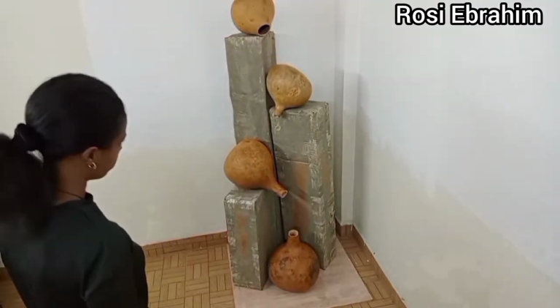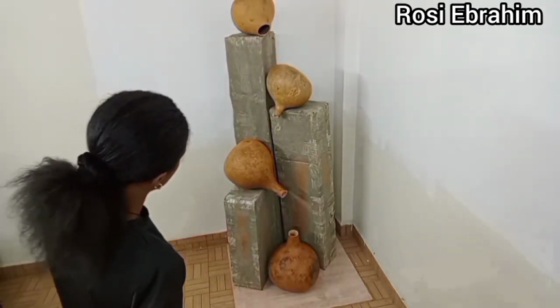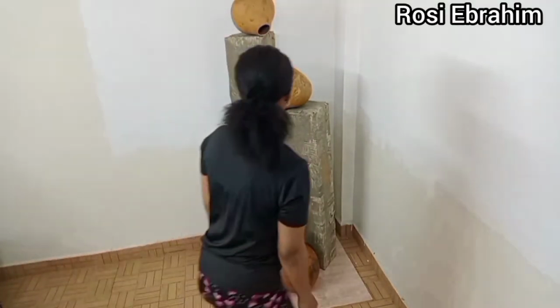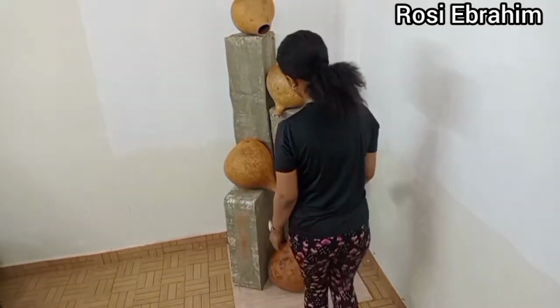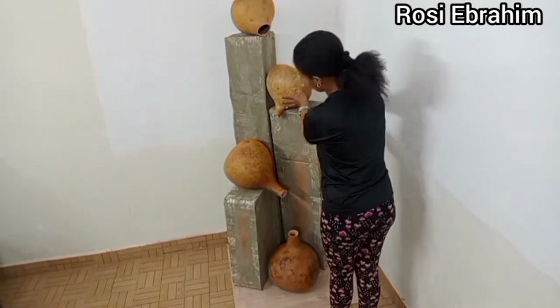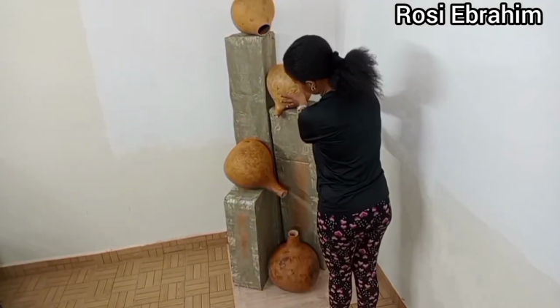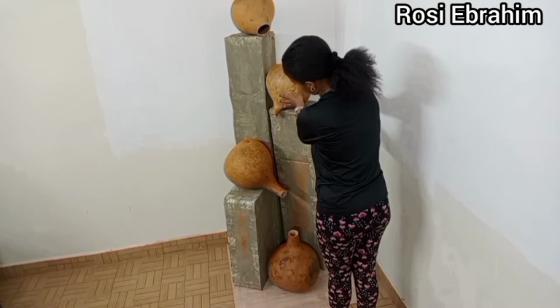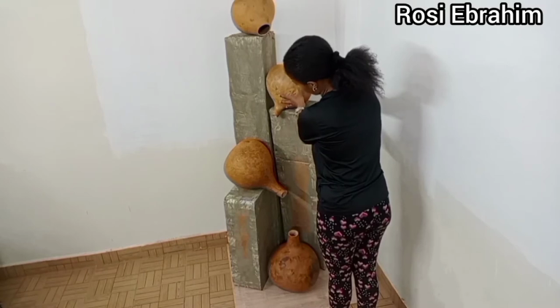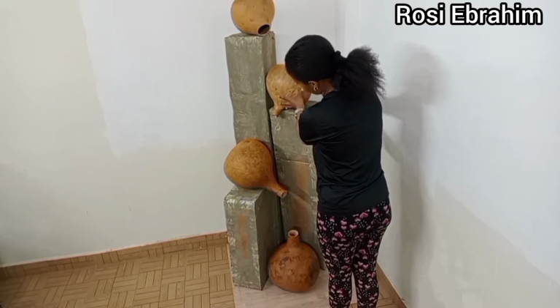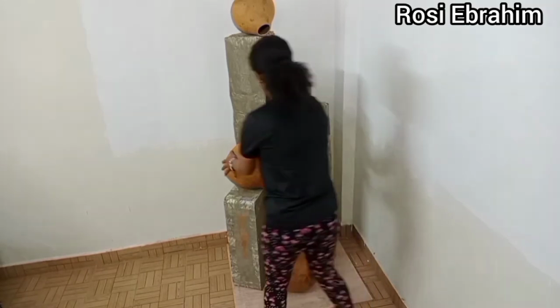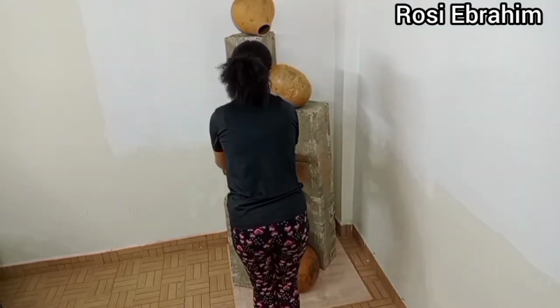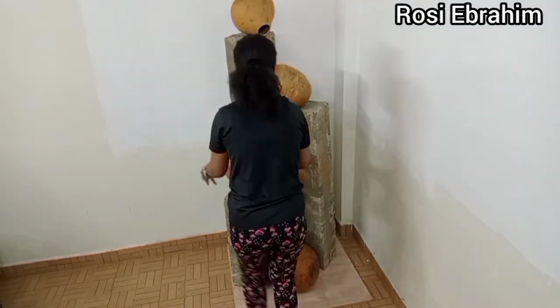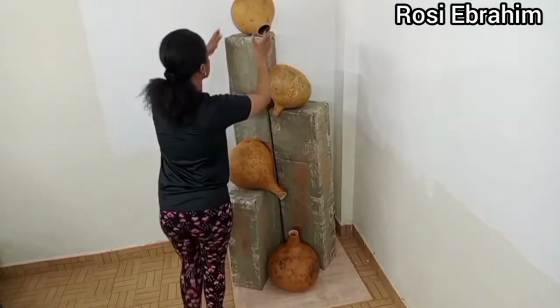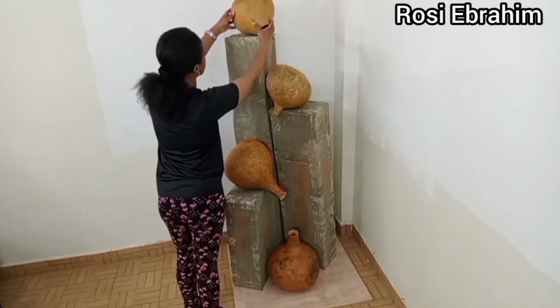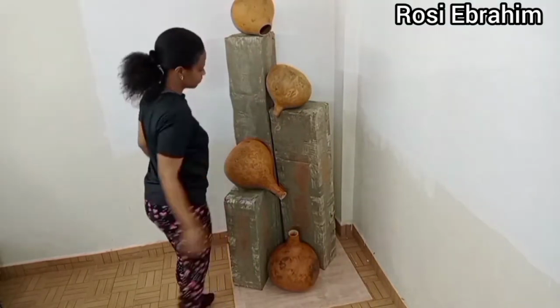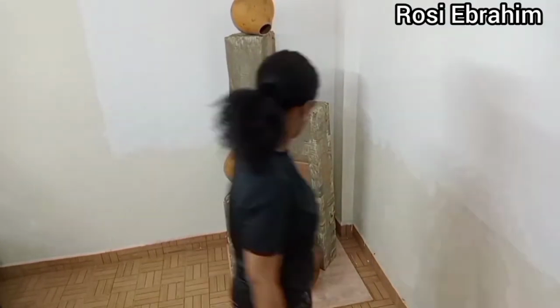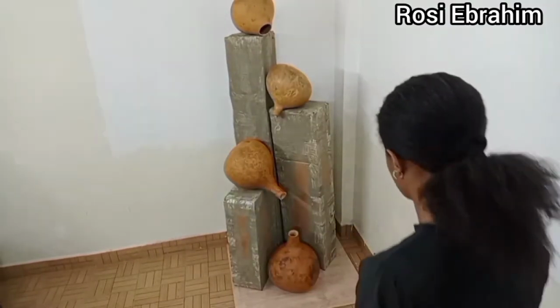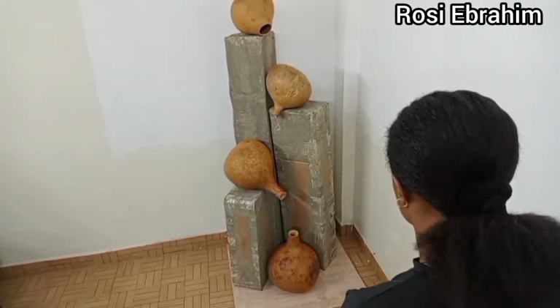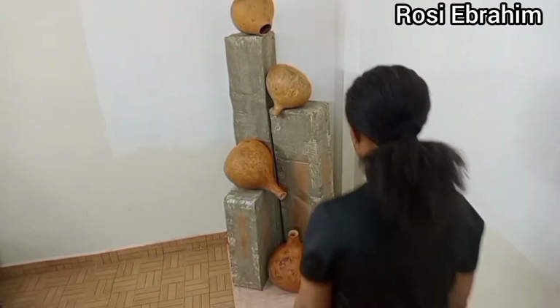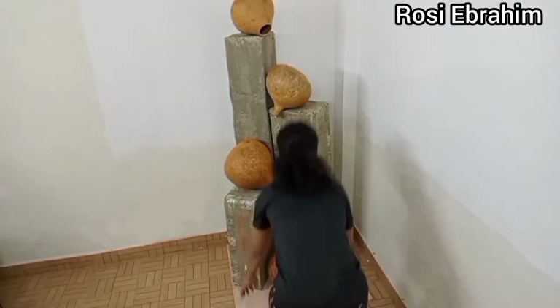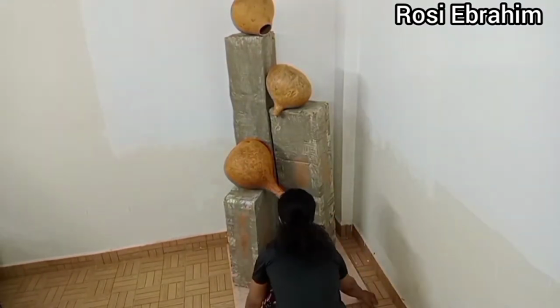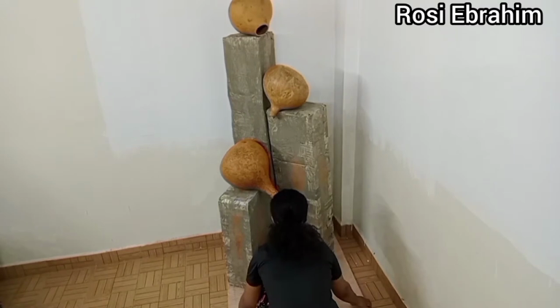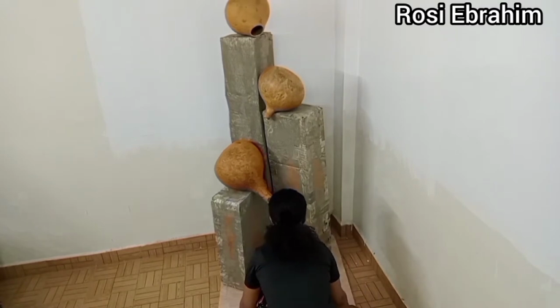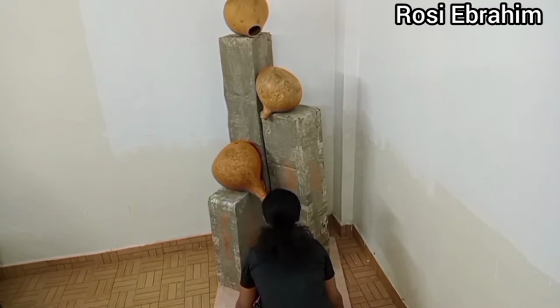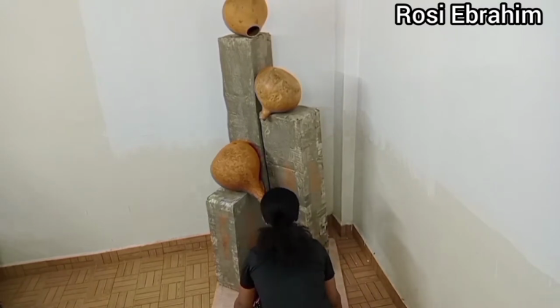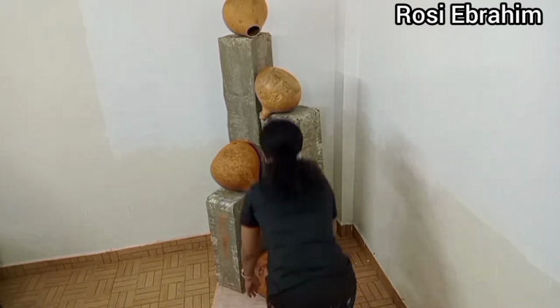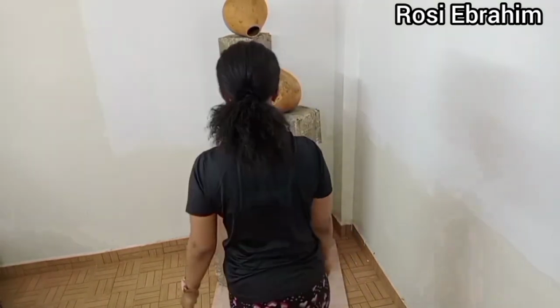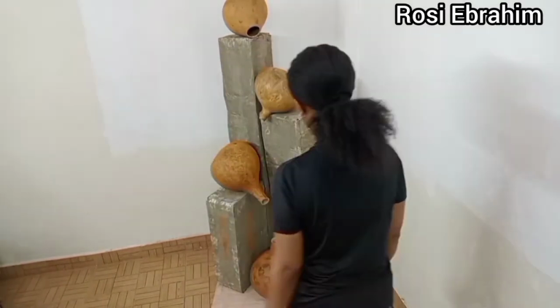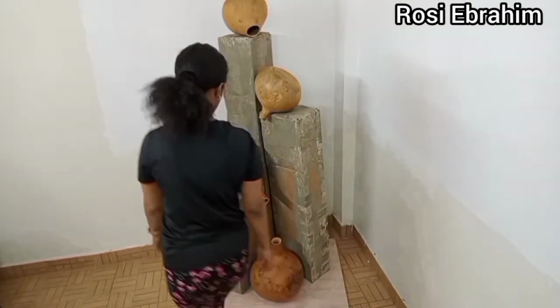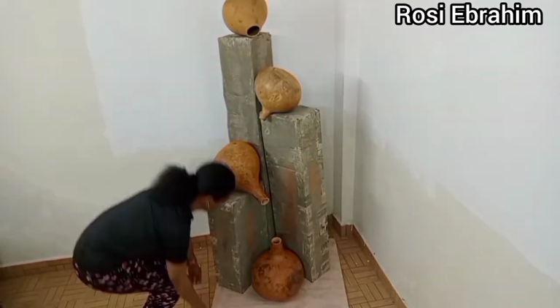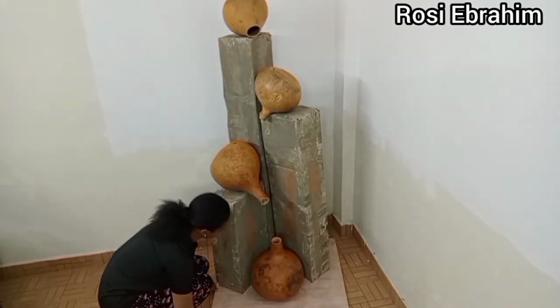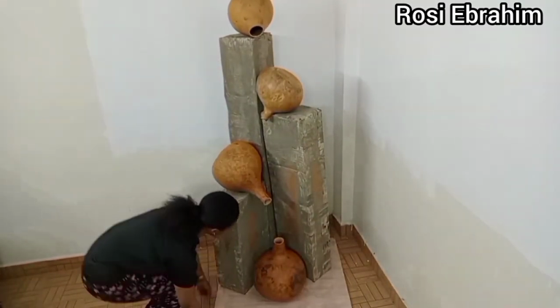The next thing I'll do is leave a mark on the plywood using a pencil before I remove the block, so that it will be easier to know where I should be placing the screws.